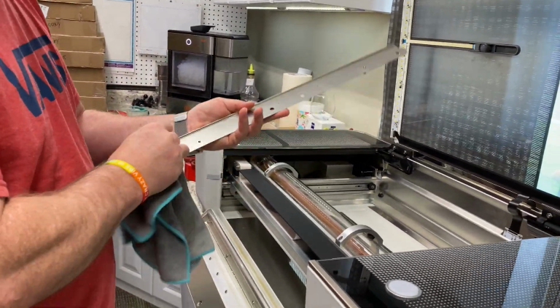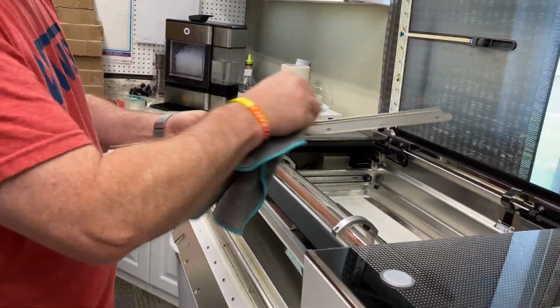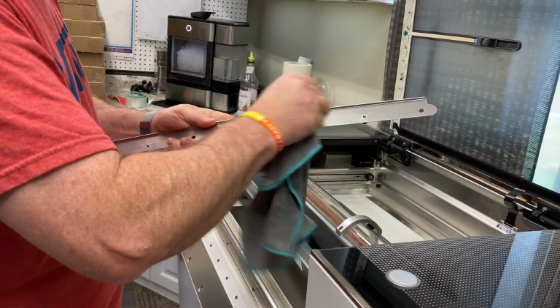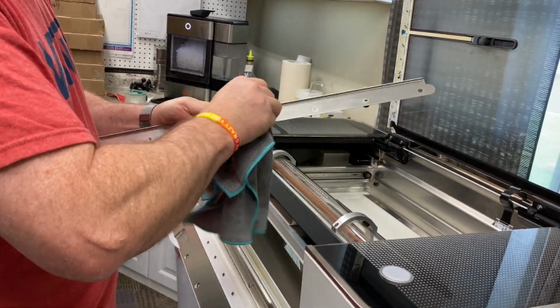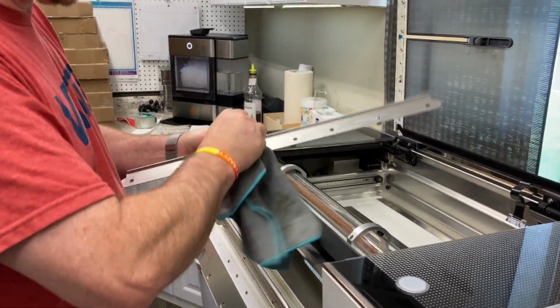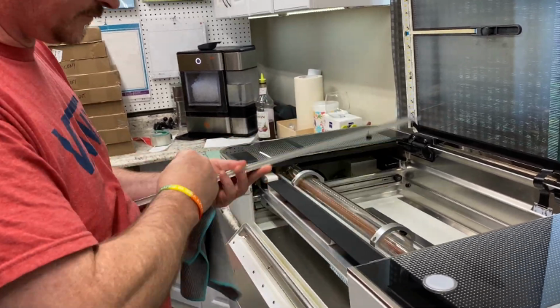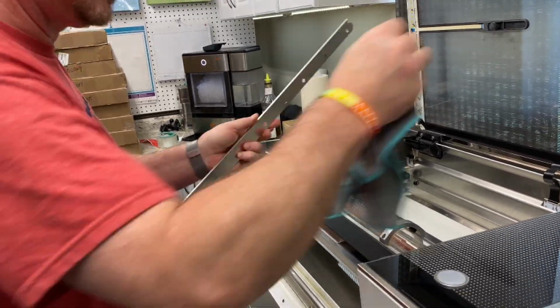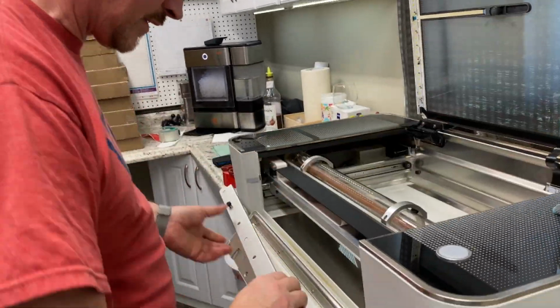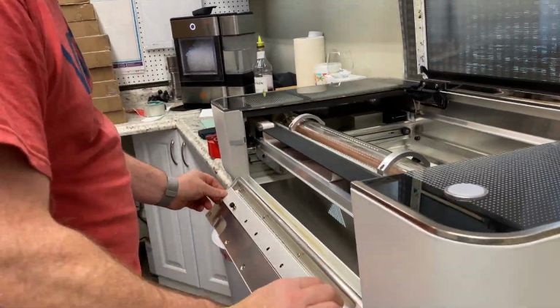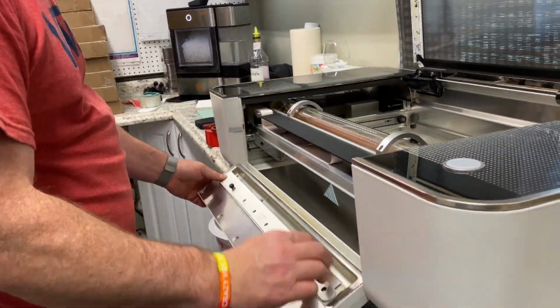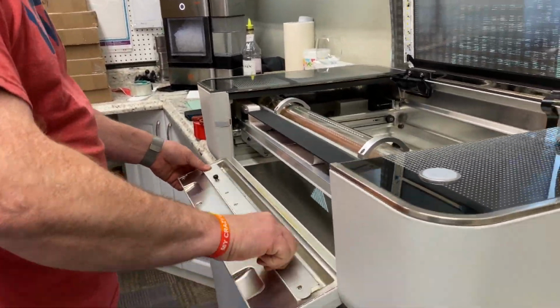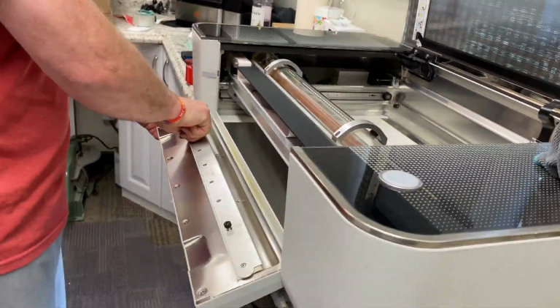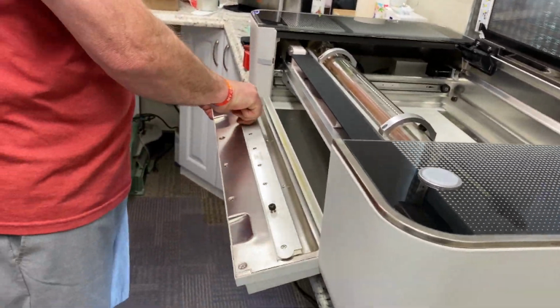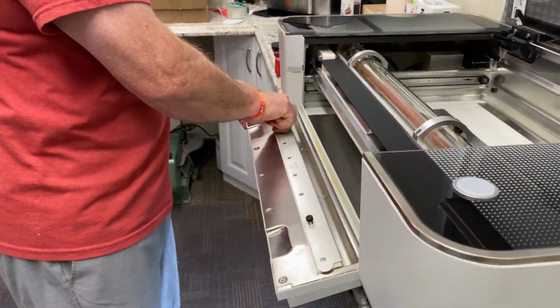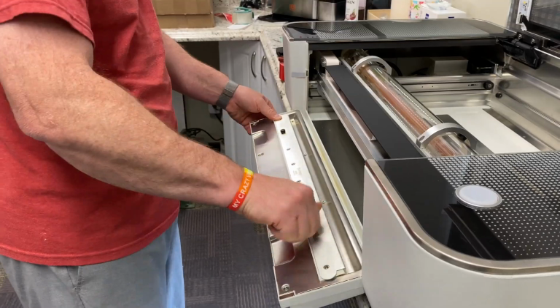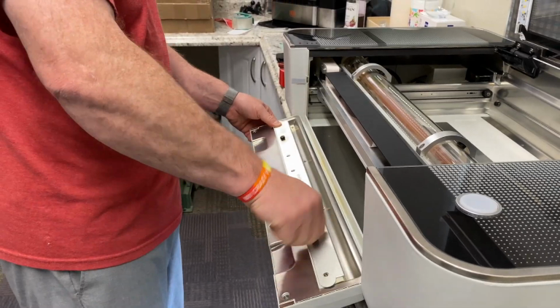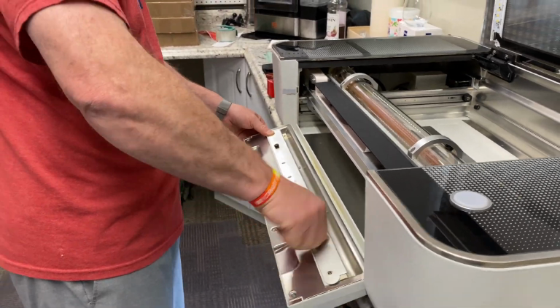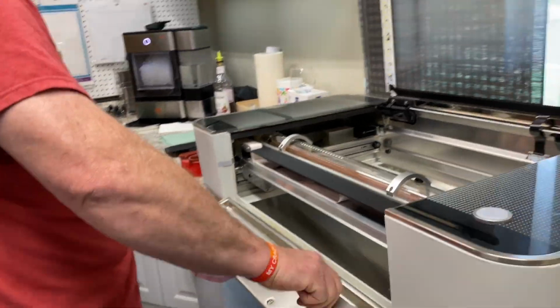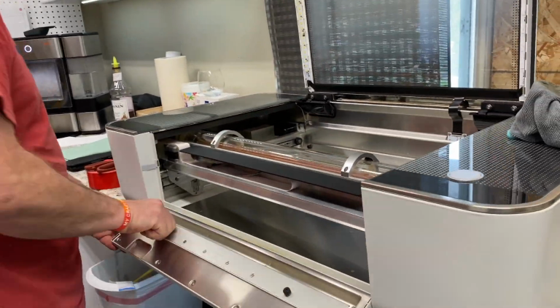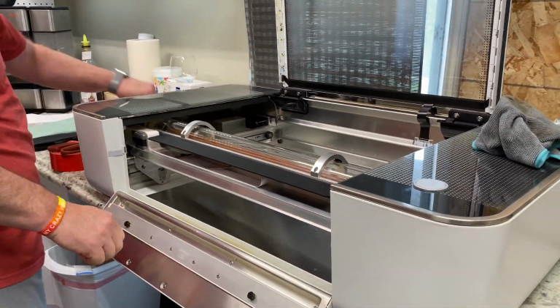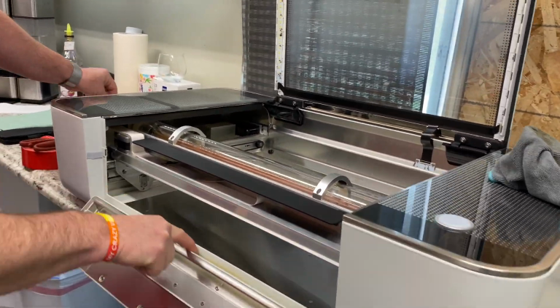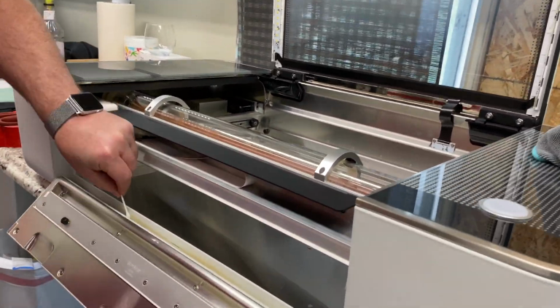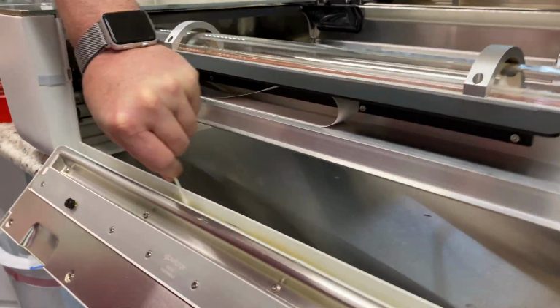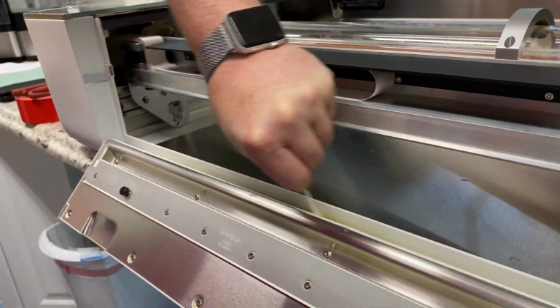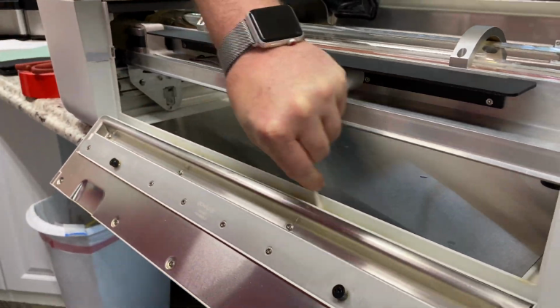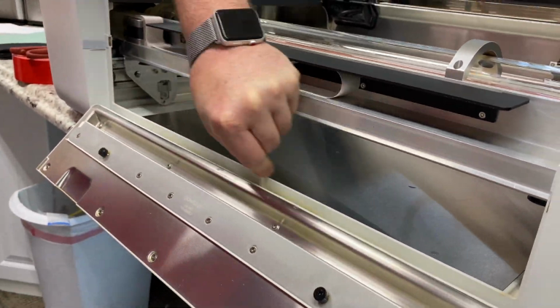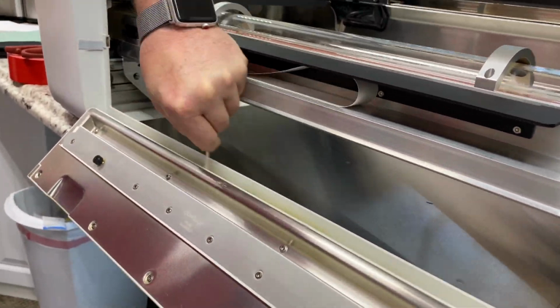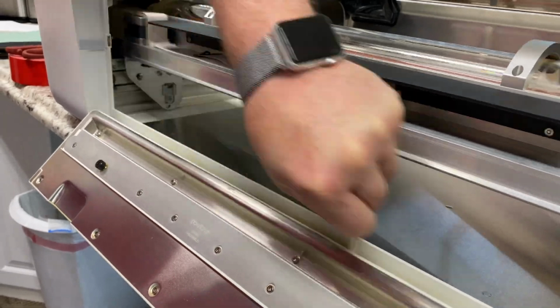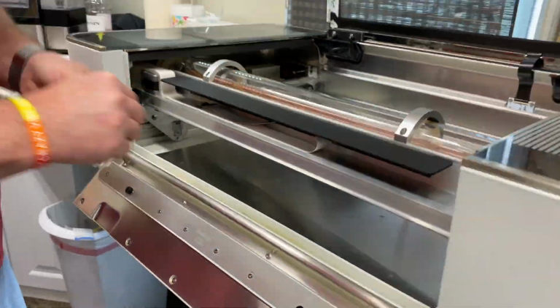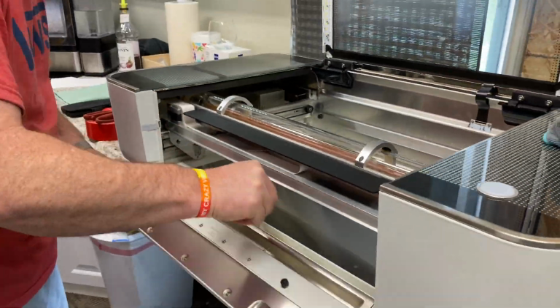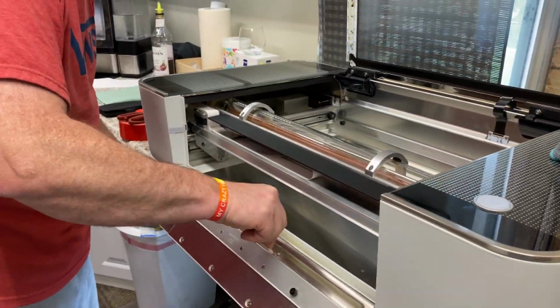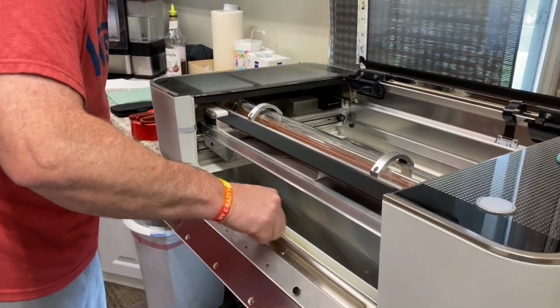I'm going to continue cleaning the cover to the pass-through for the Glowforge and go ahead and put that back on. Take a Q-tip, get up underneath and in those tight spaces to get it all cleaned.